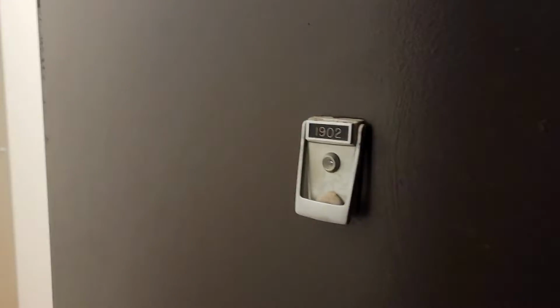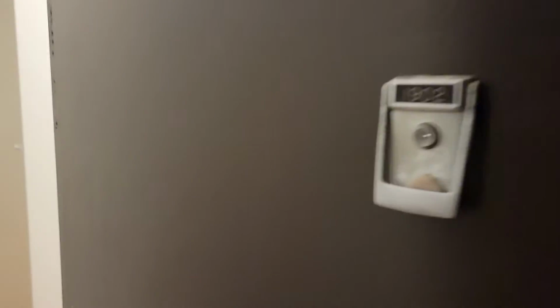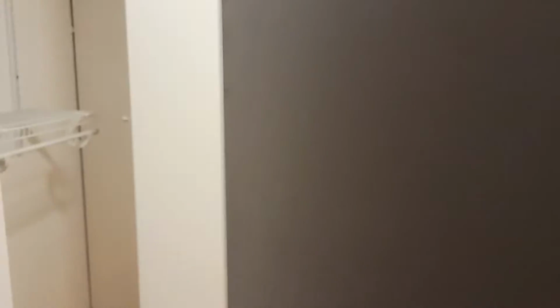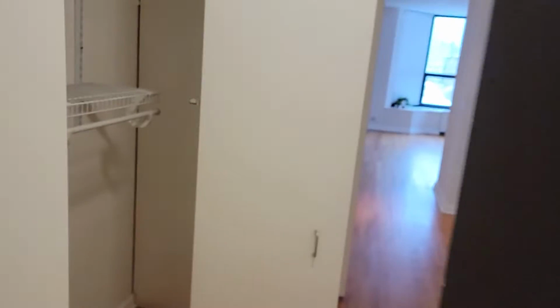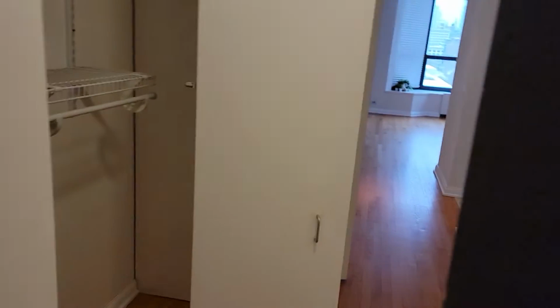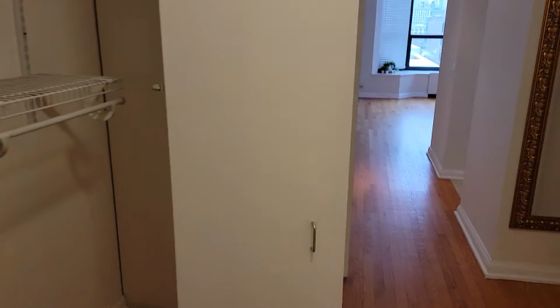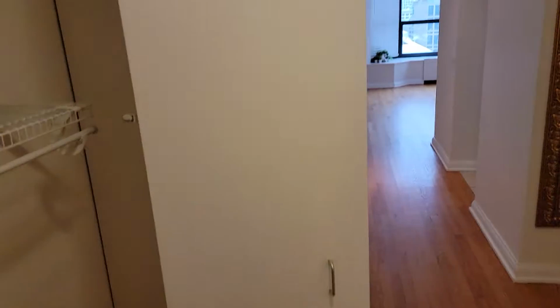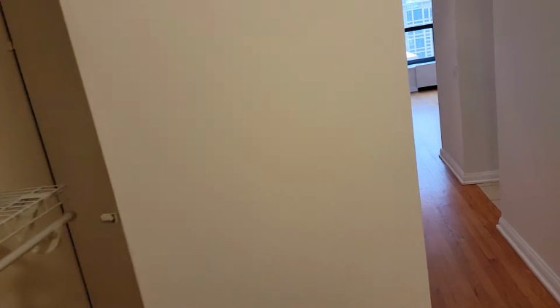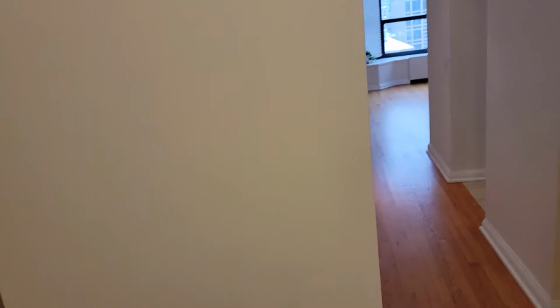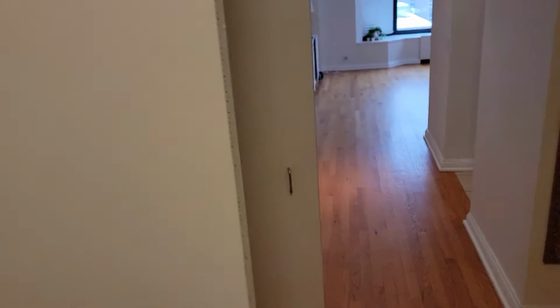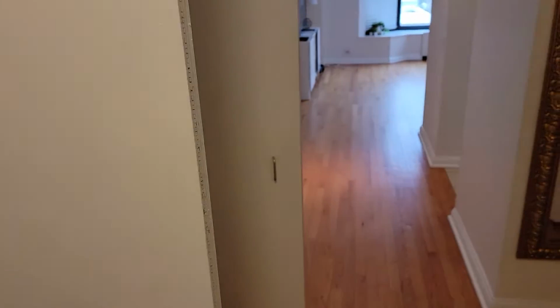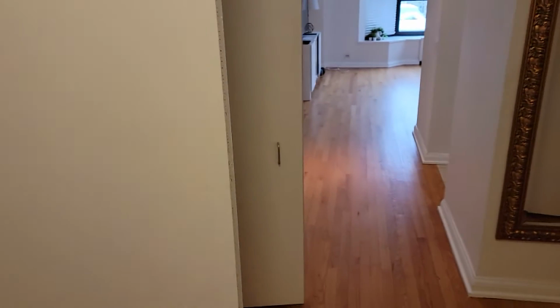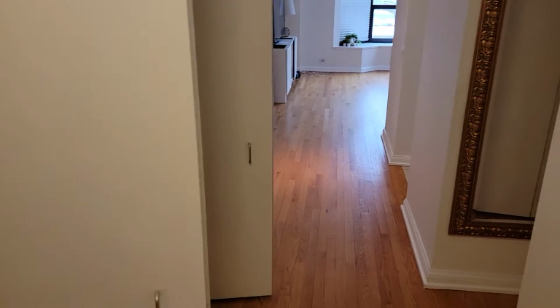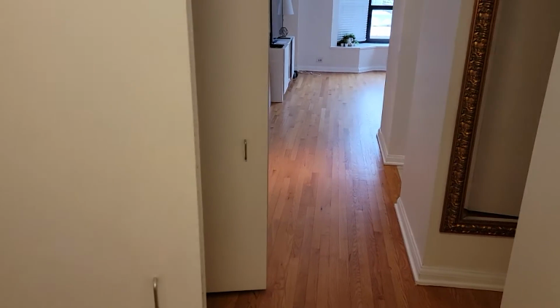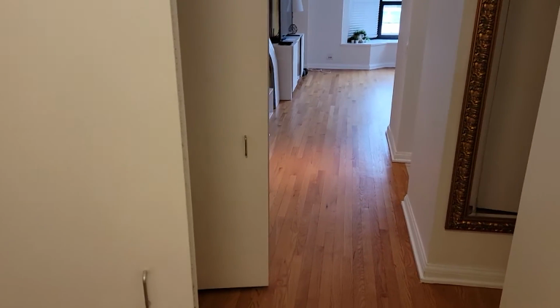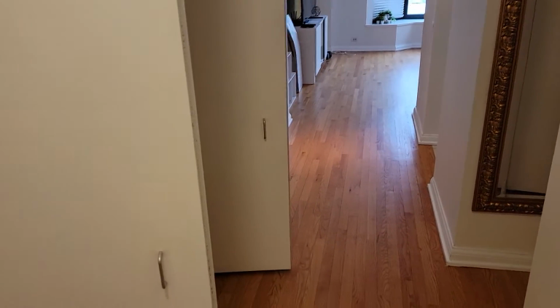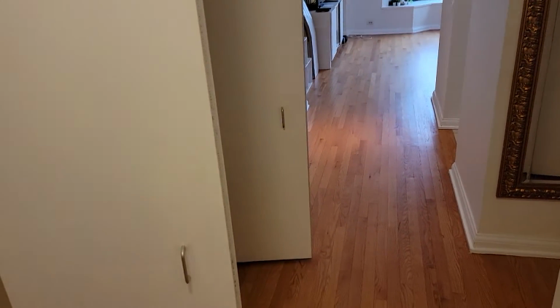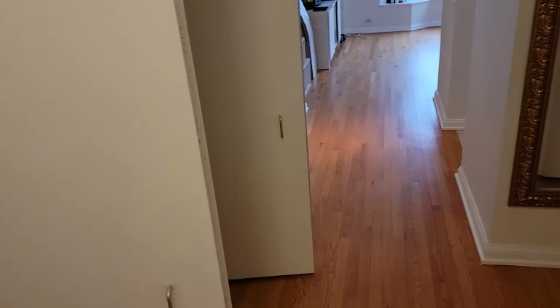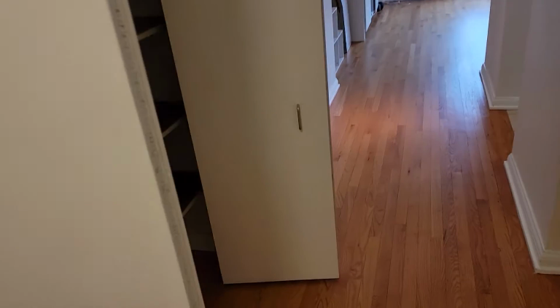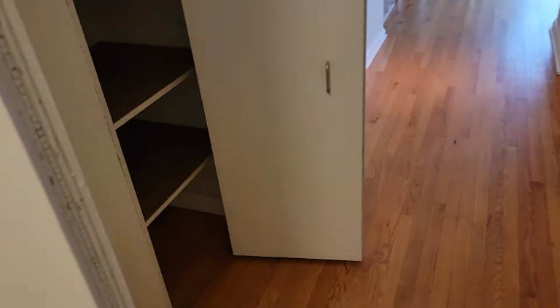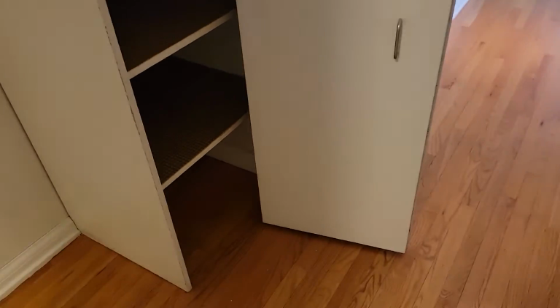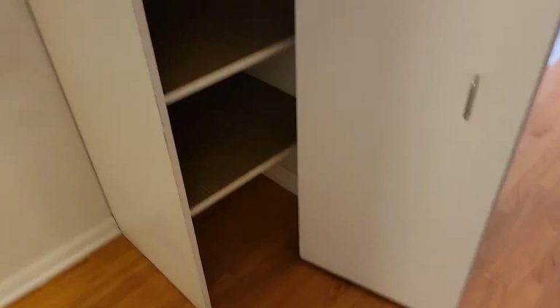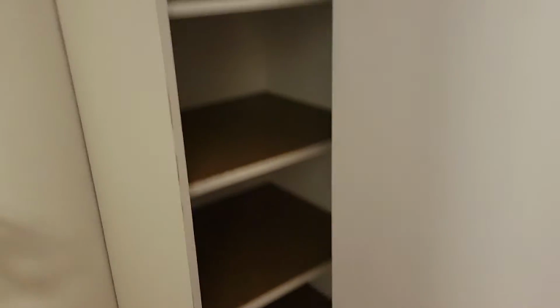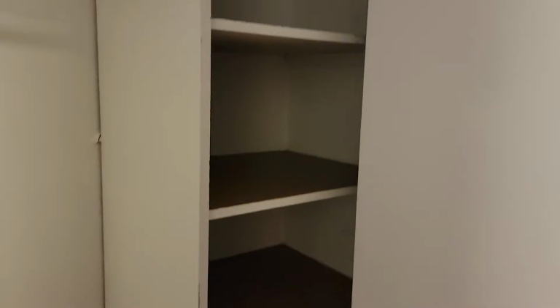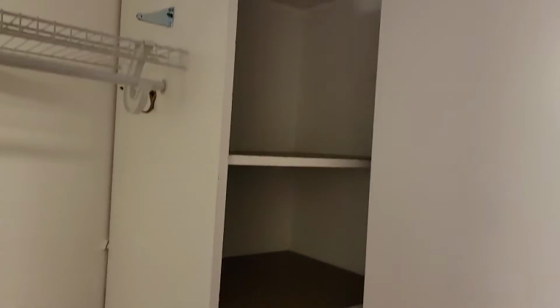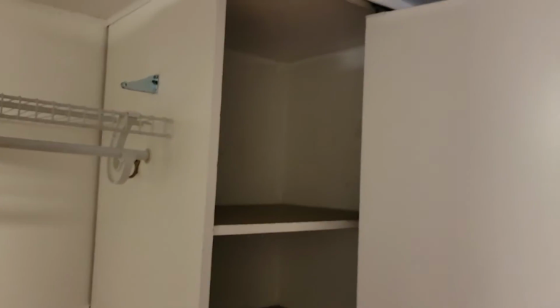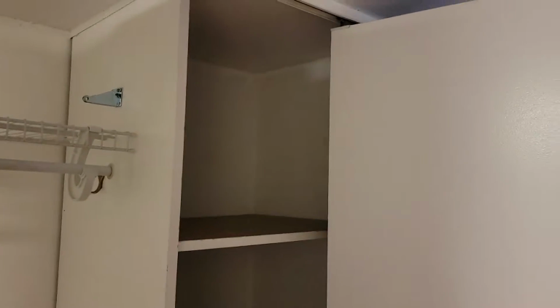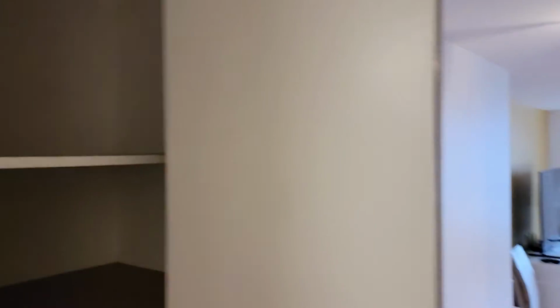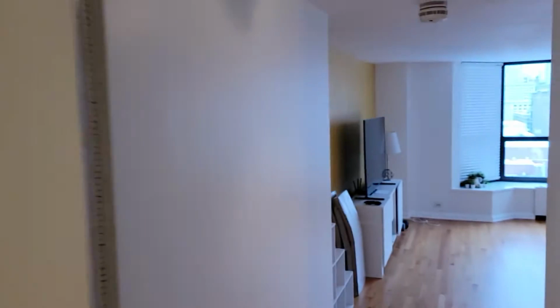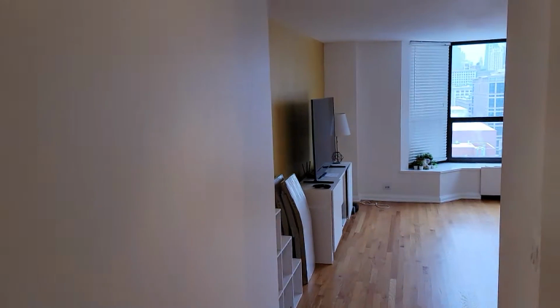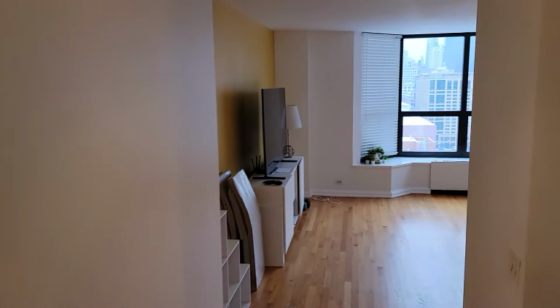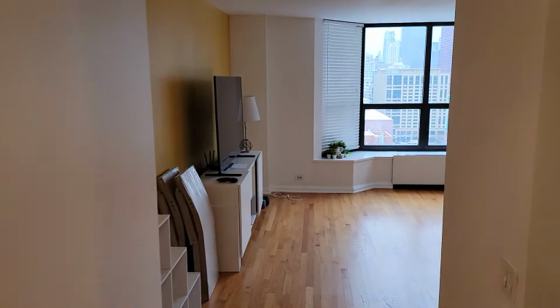Here's a quick video of unit 1902 at 899 South Plymouth, for rent. This is a studio with lots of closet space at the entrance.